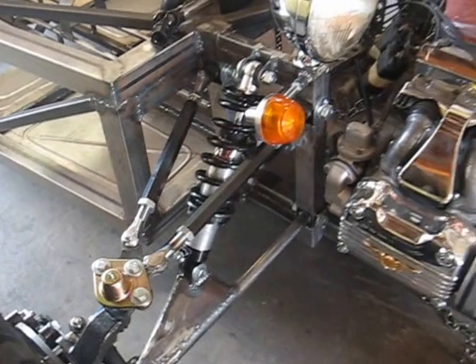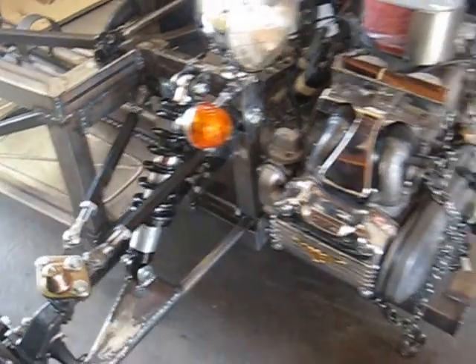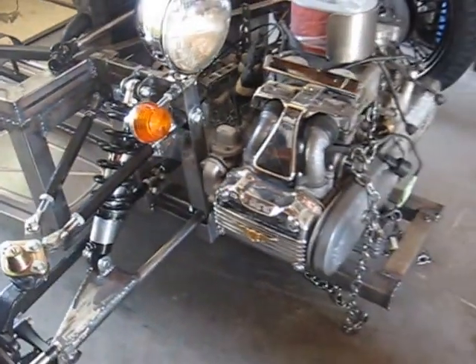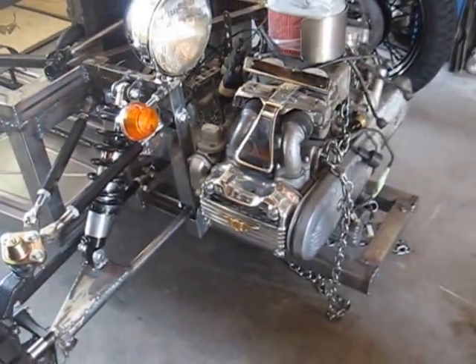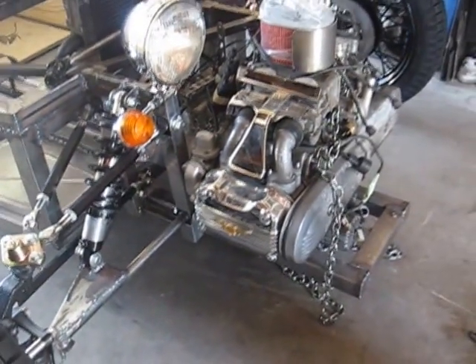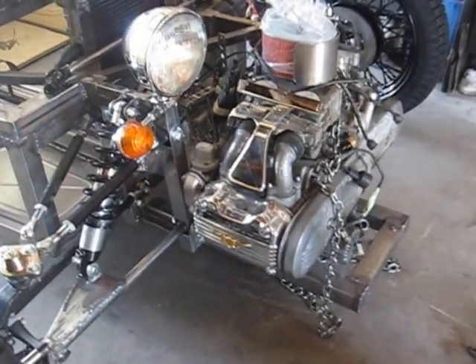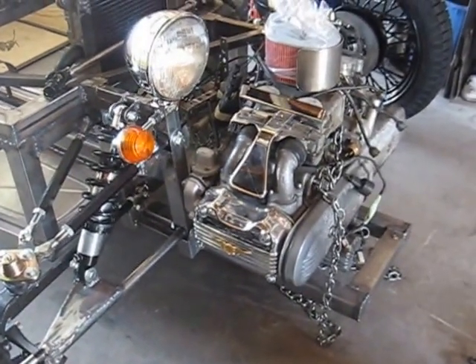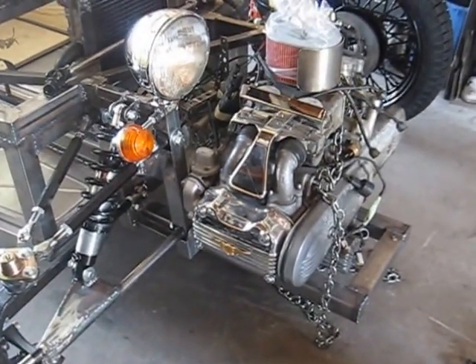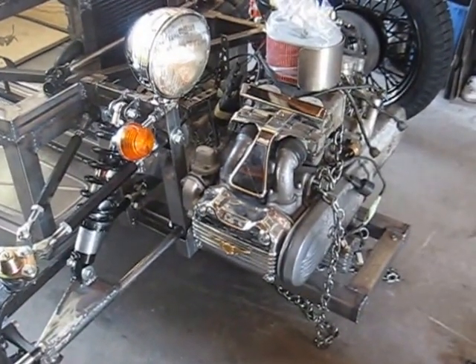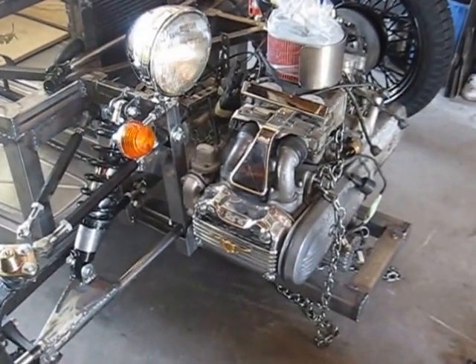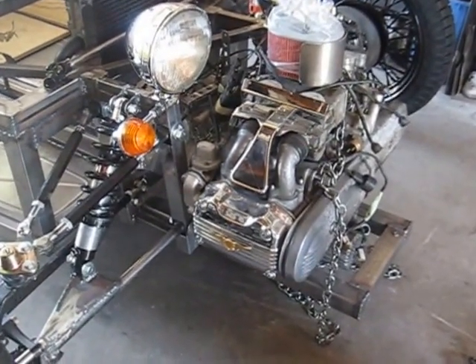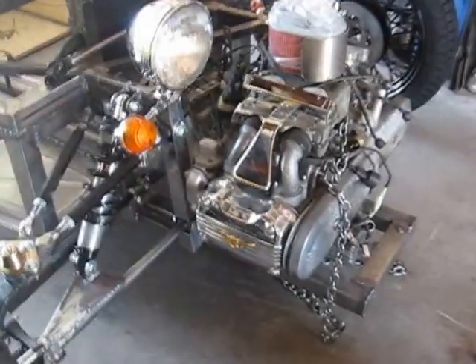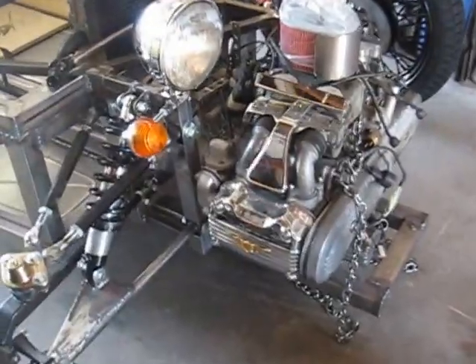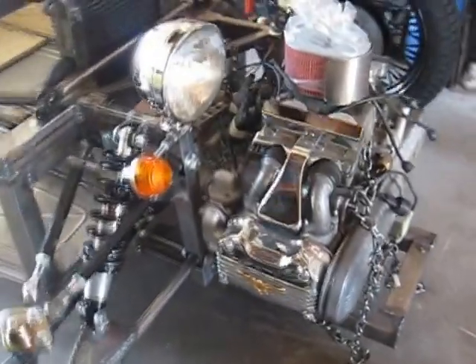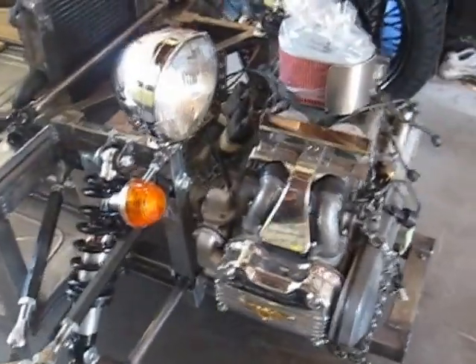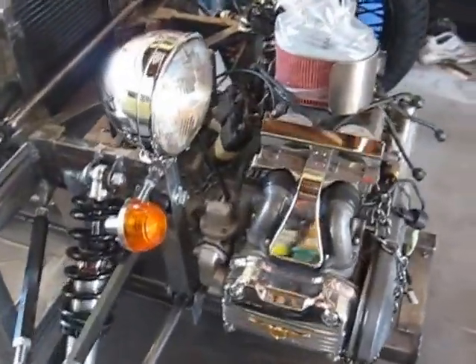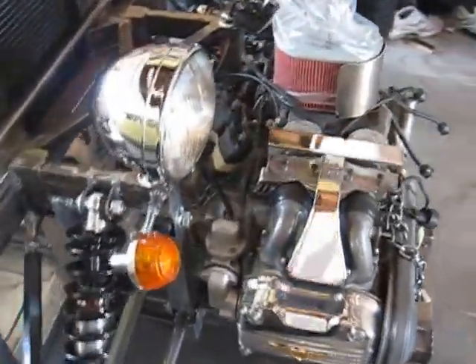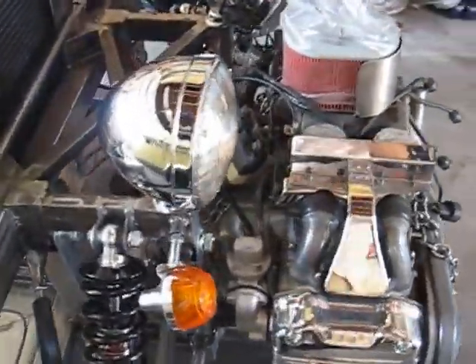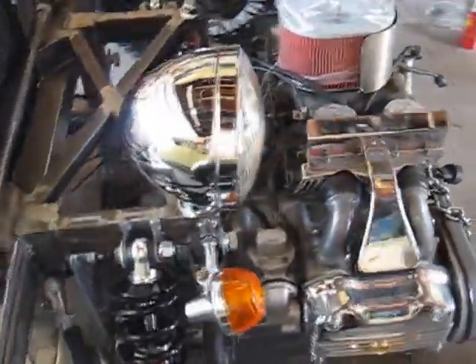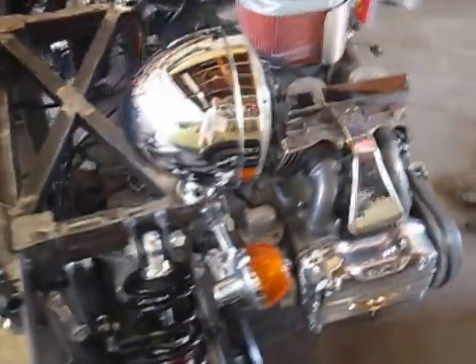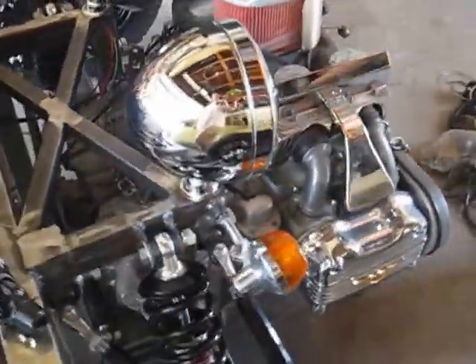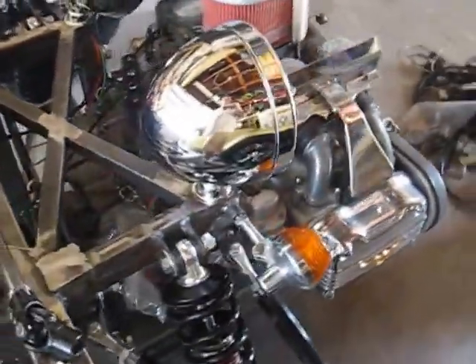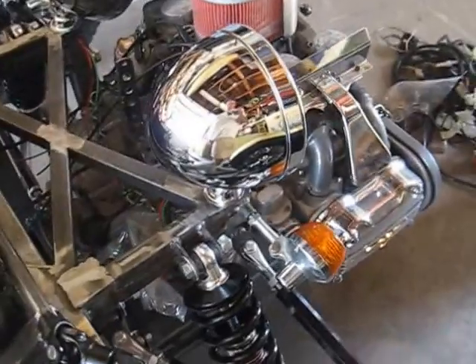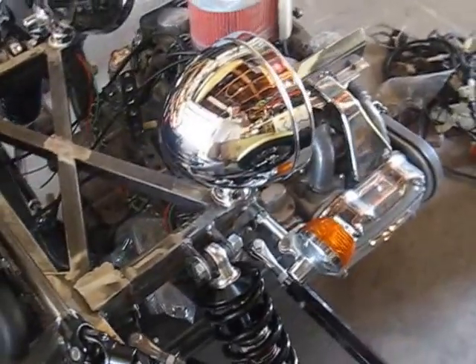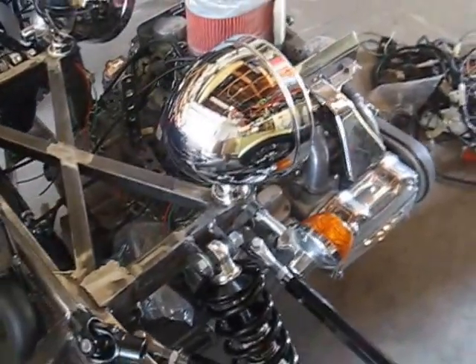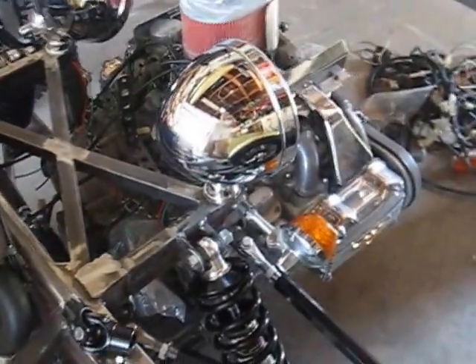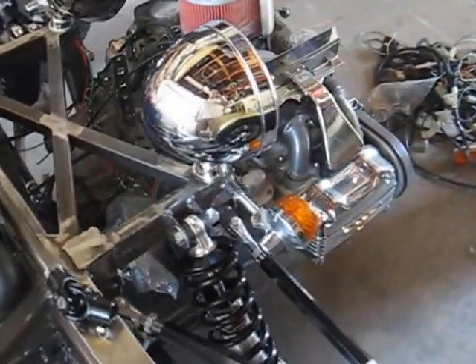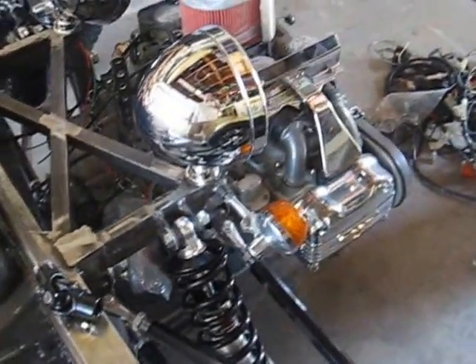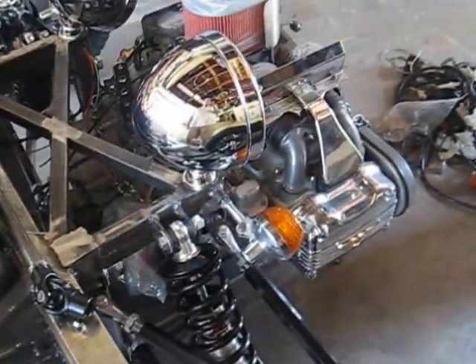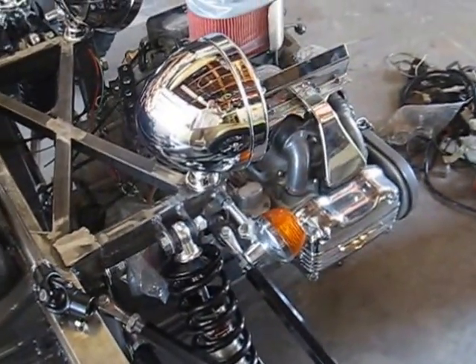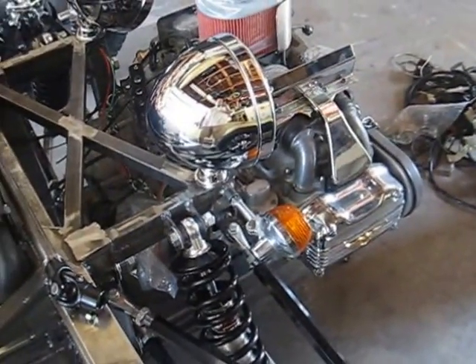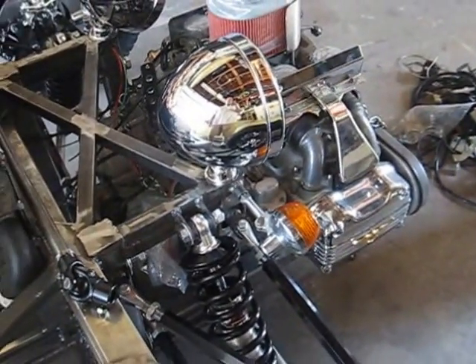The engine is a Goldwing 1100cc unit, so flat four. The suspension and engine cradles are 2x2 box steel at 90 wall thickness.